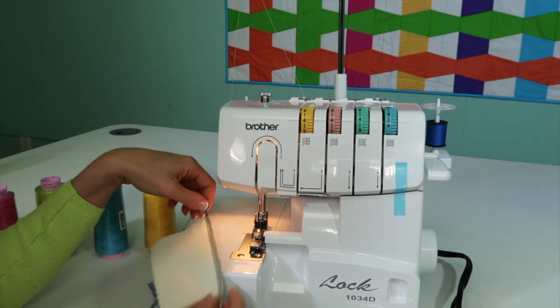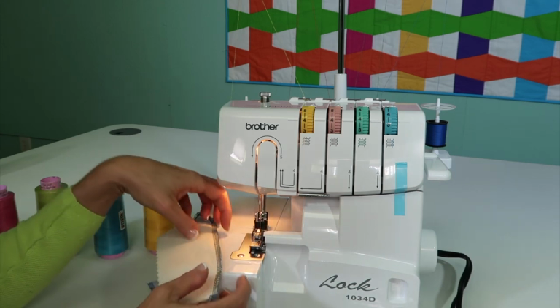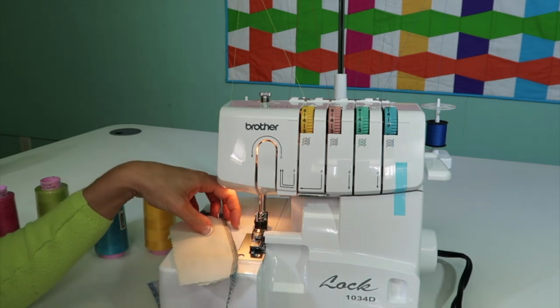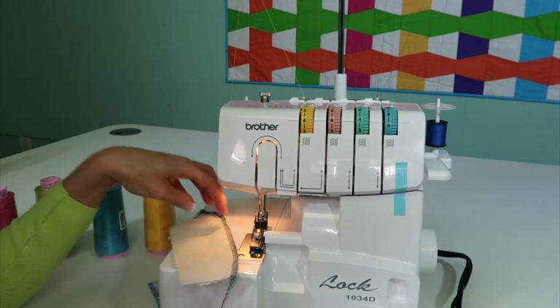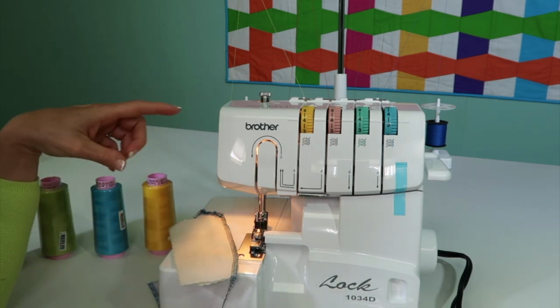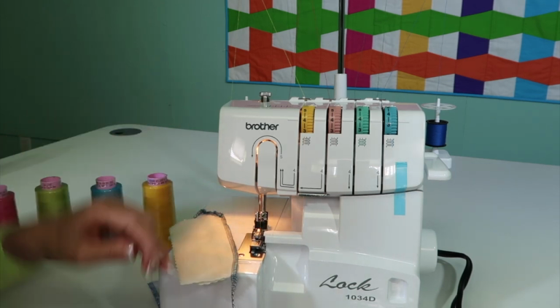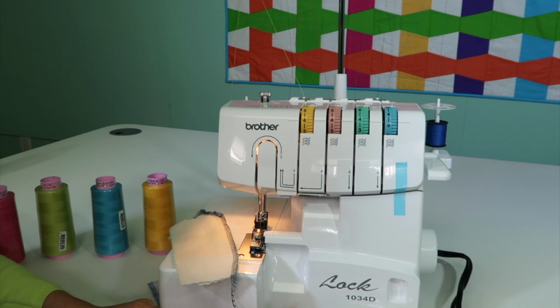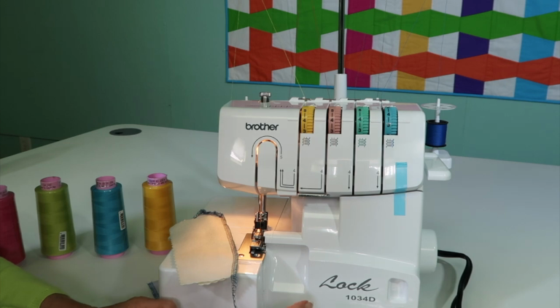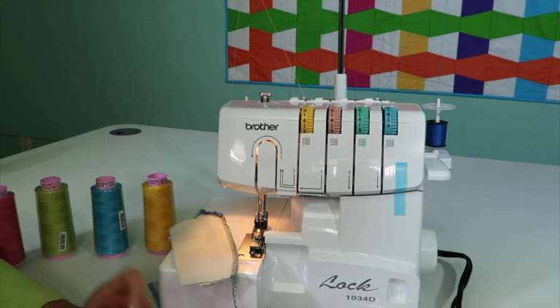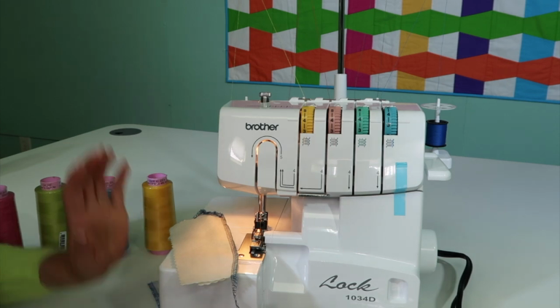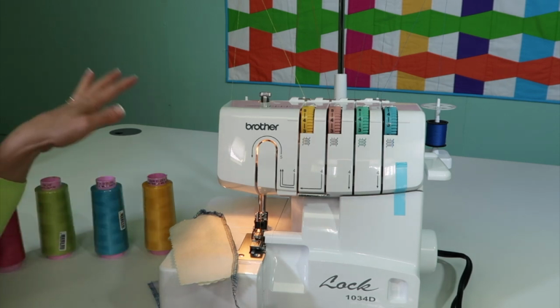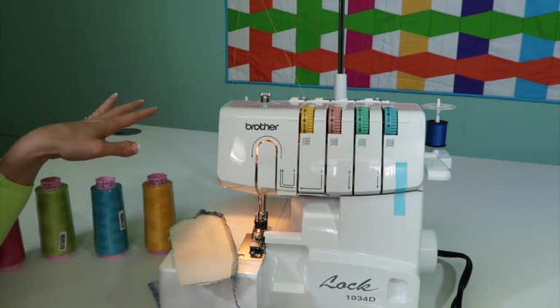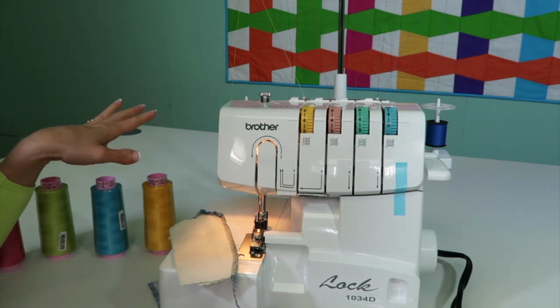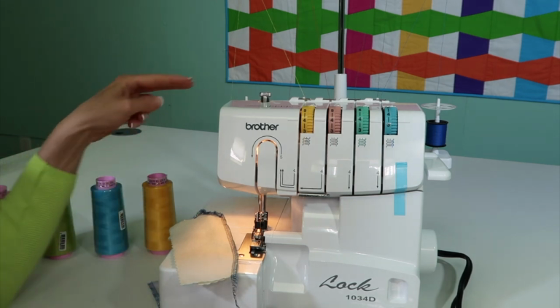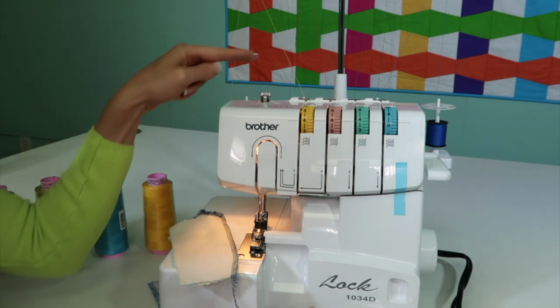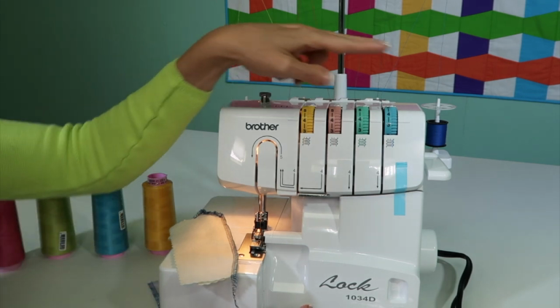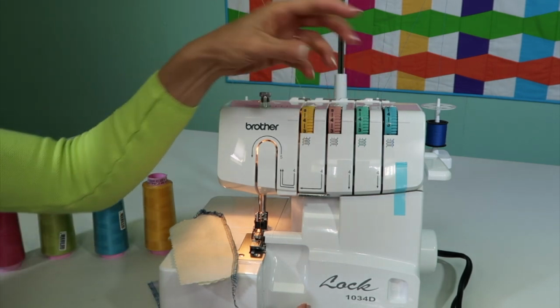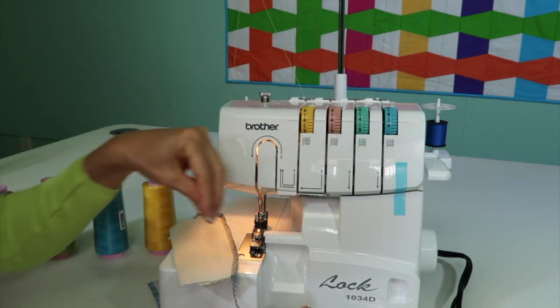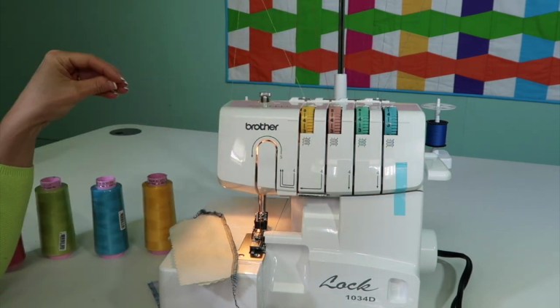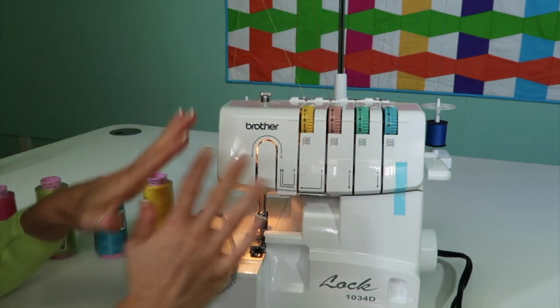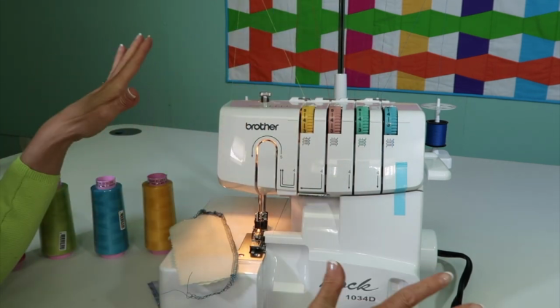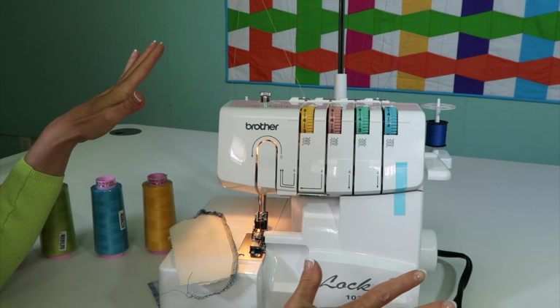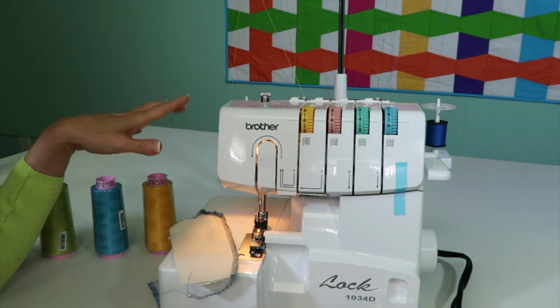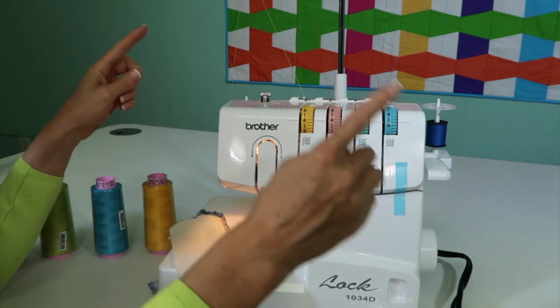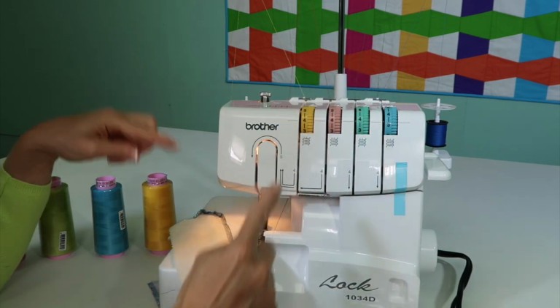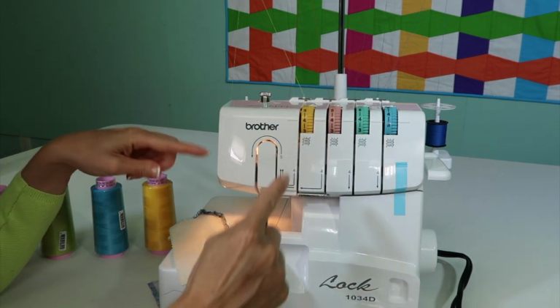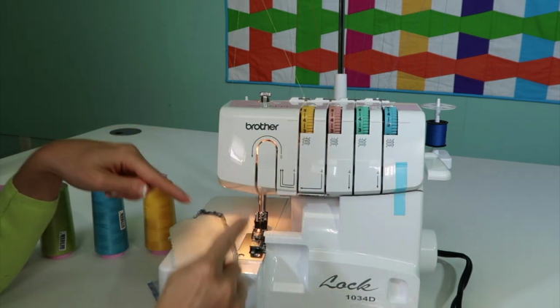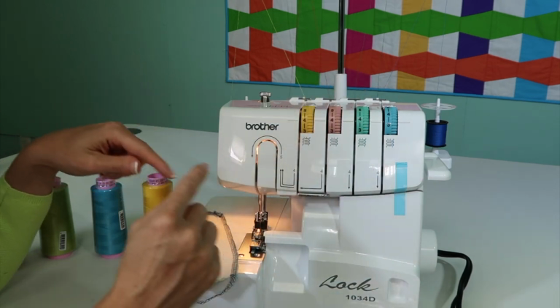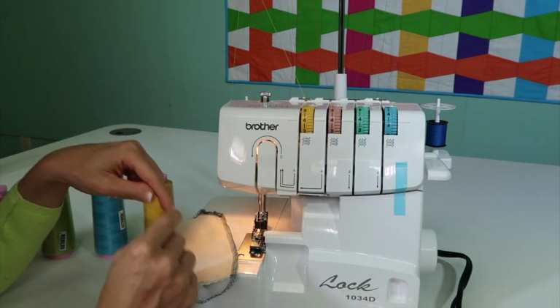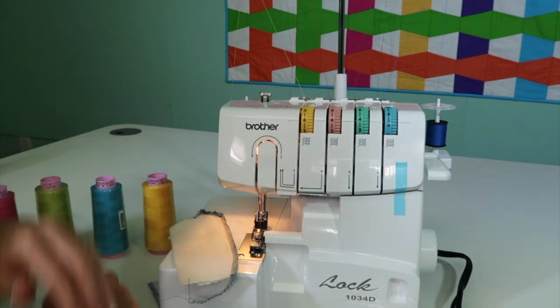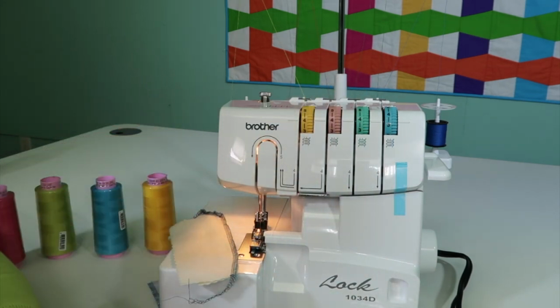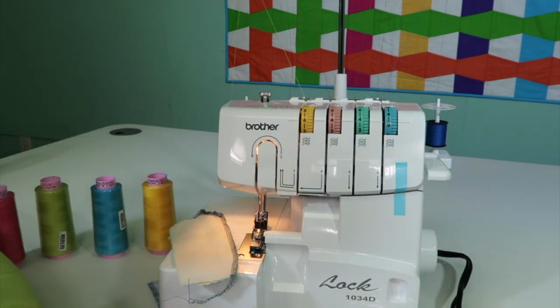Before we get started, though, we're going to take you to the next video, where we're going to cut these threads, pull it out, clear the serger of all threads, and thread this machine from scratch.